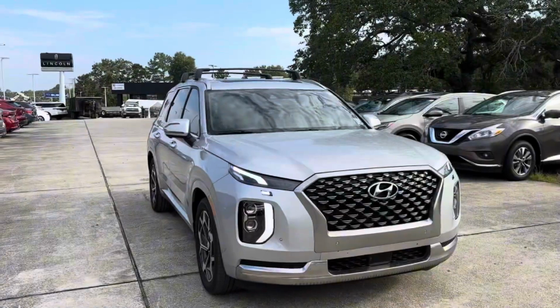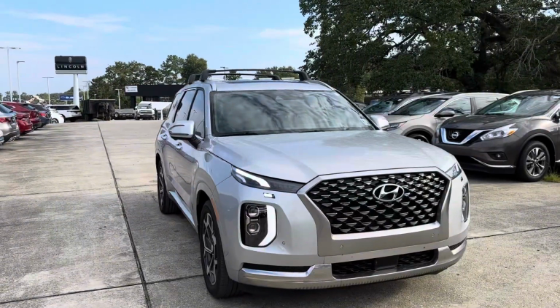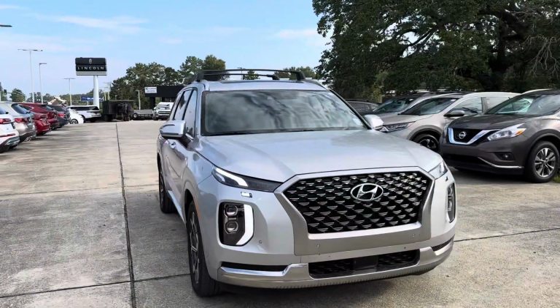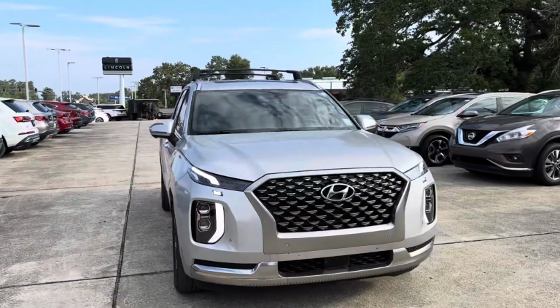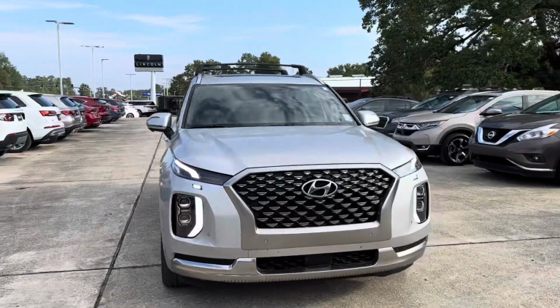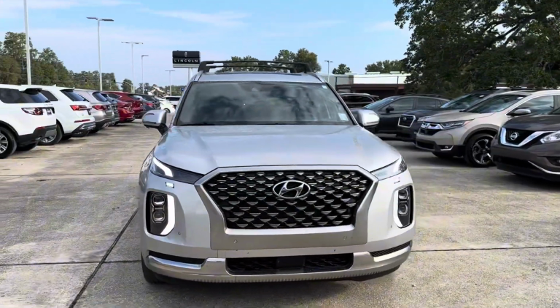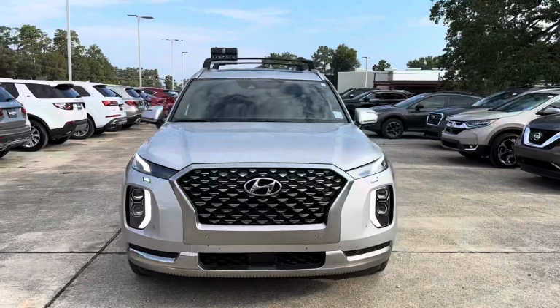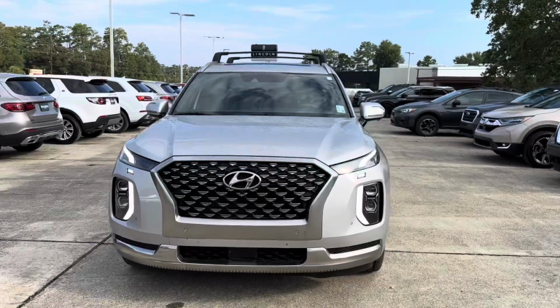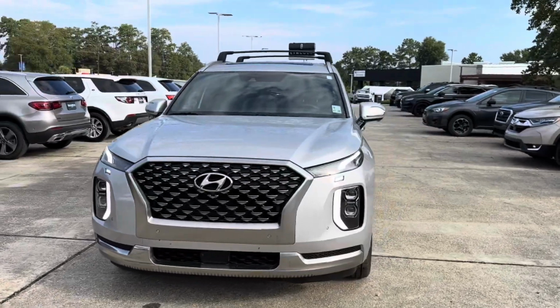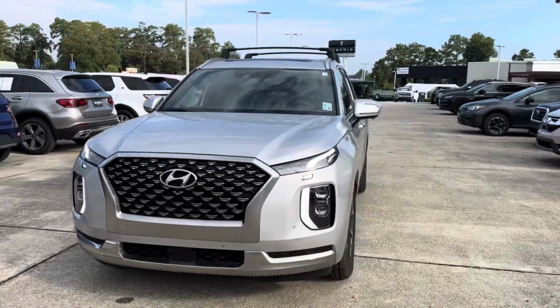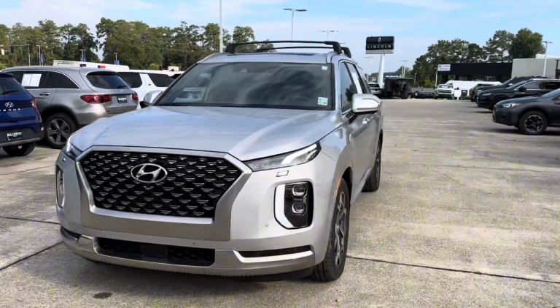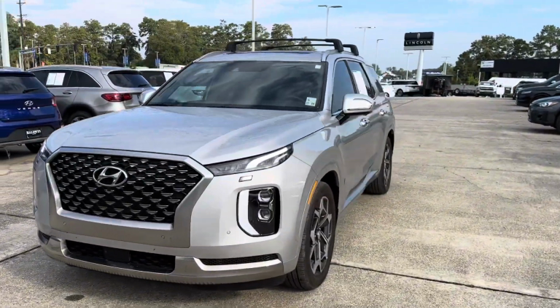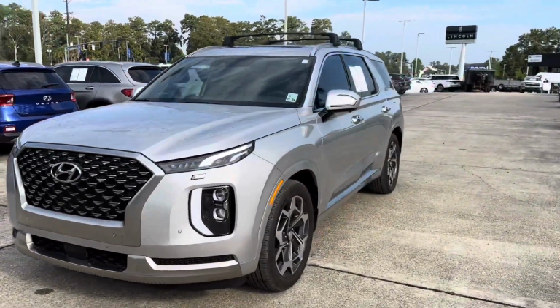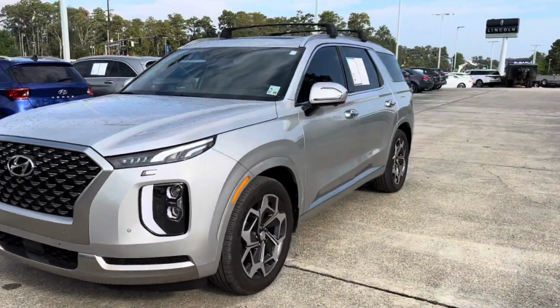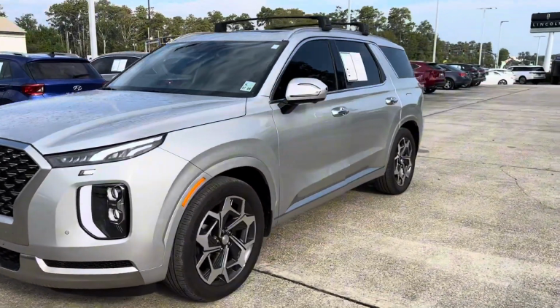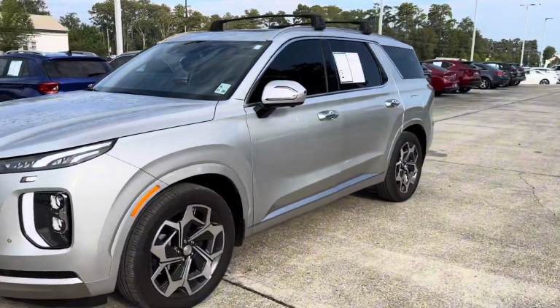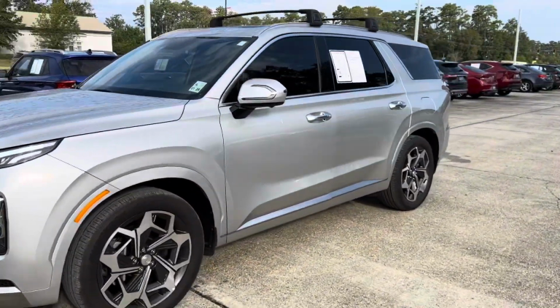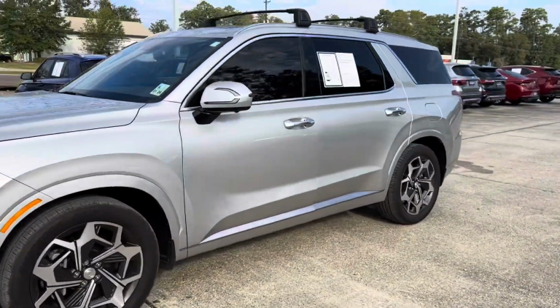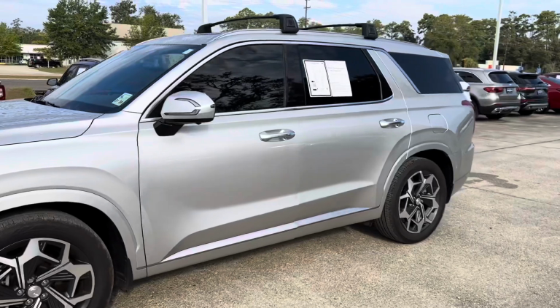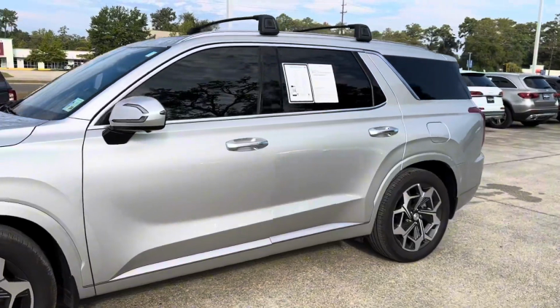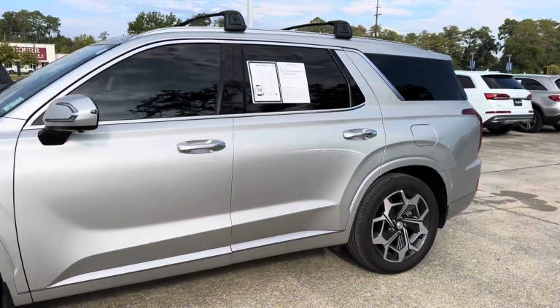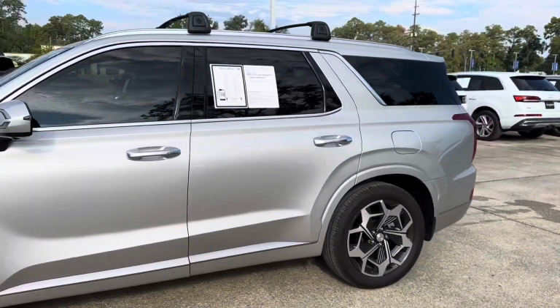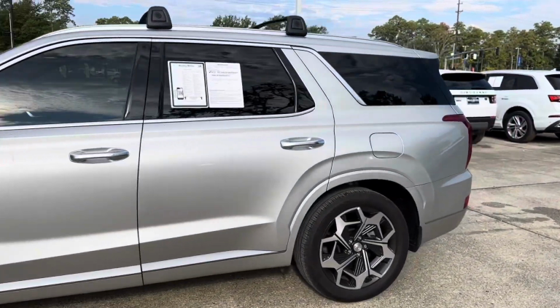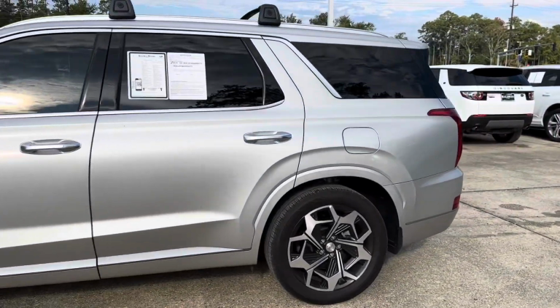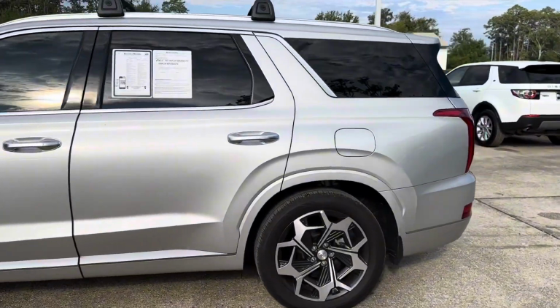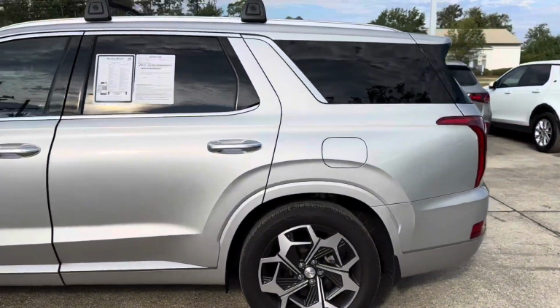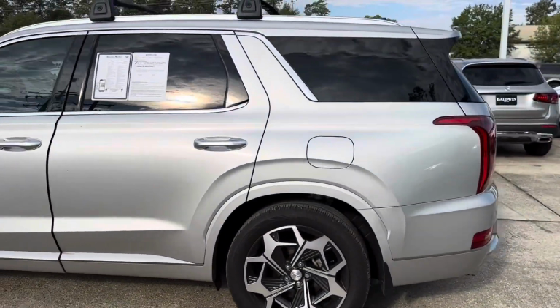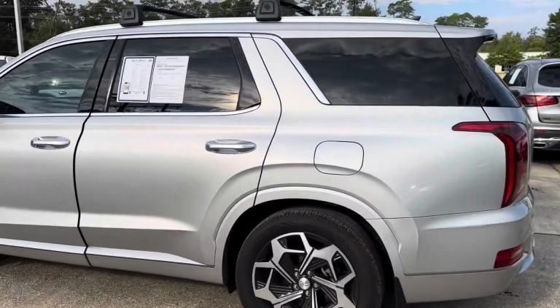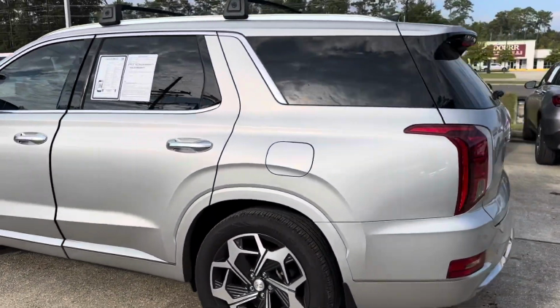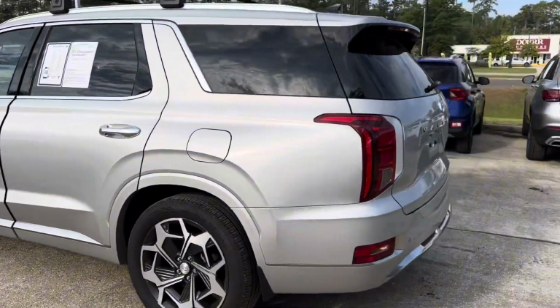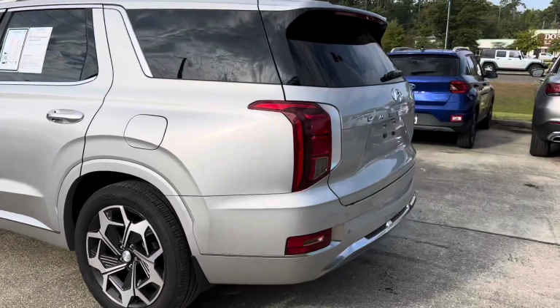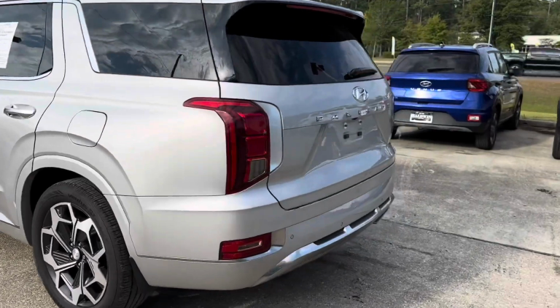Thank you for choosing Baldwin Motors for your next vehicle purchase. Today we have our pre-owned 2022 Hyundai Palisade. This vehicle features a silver exterior with chrome accents, as you can see here on the side with our door handles.